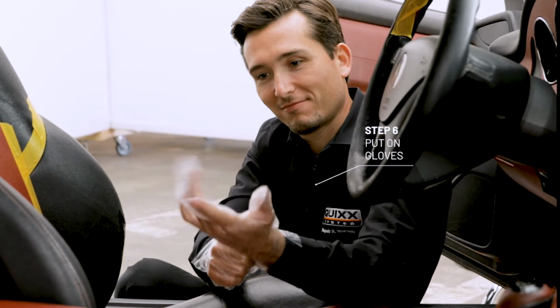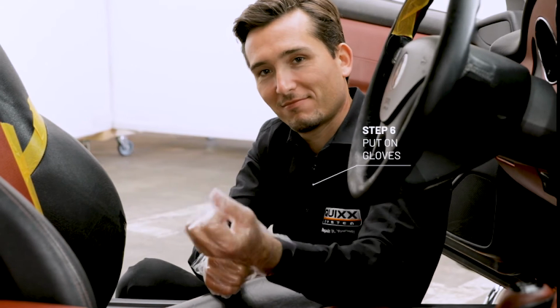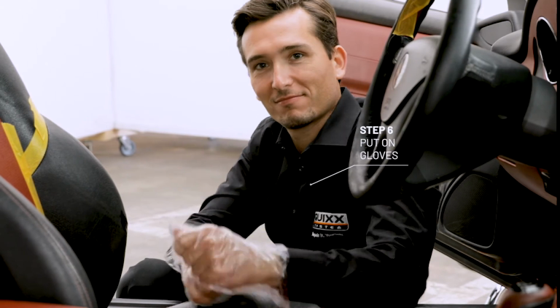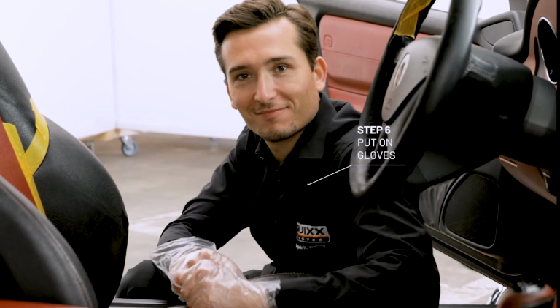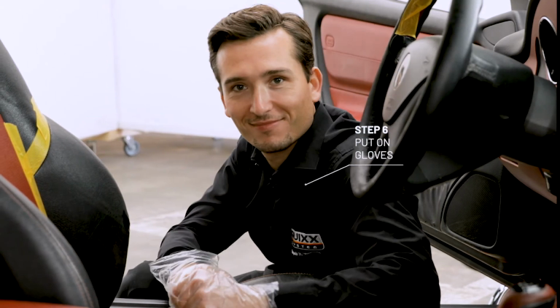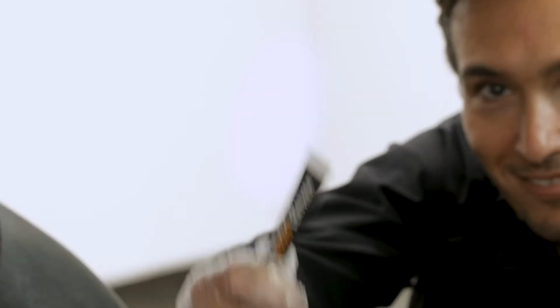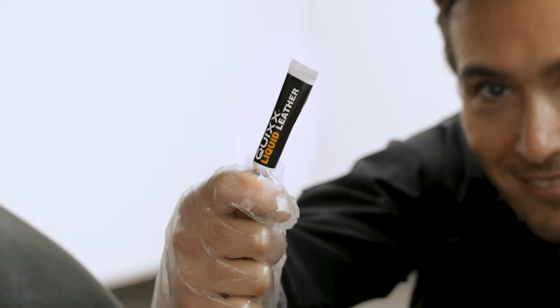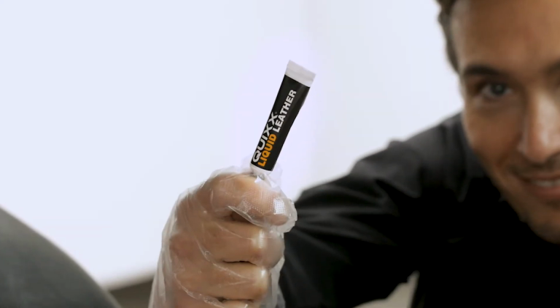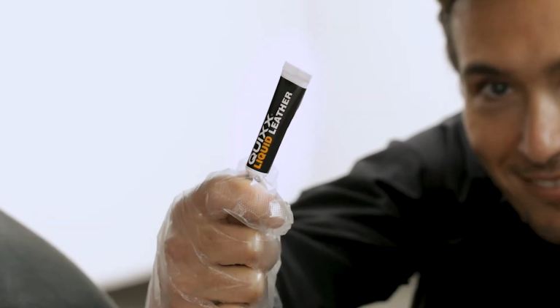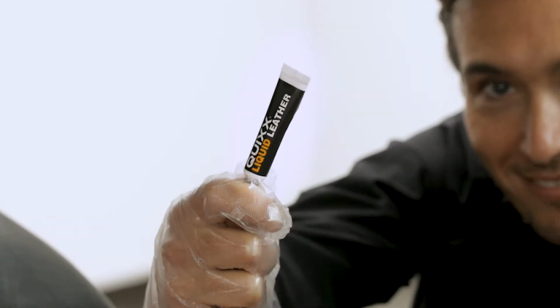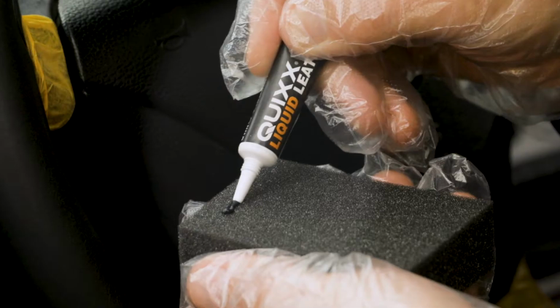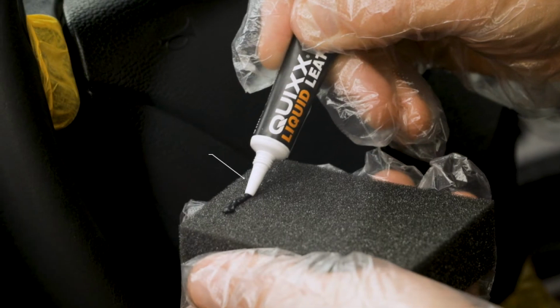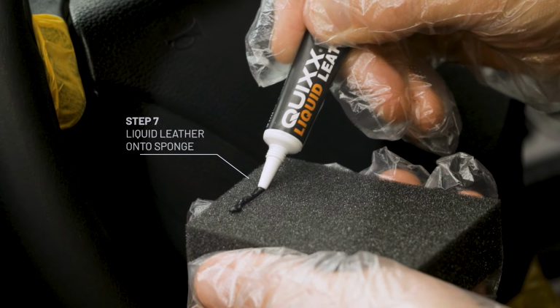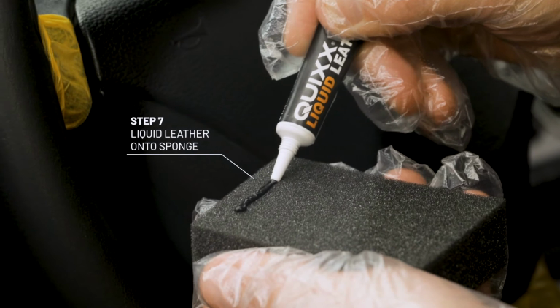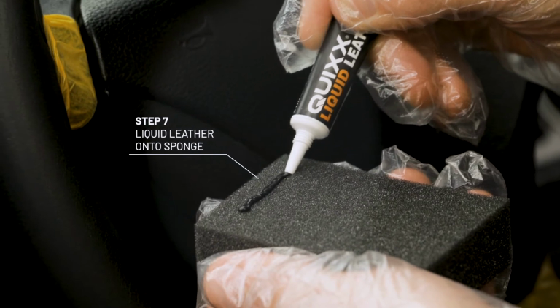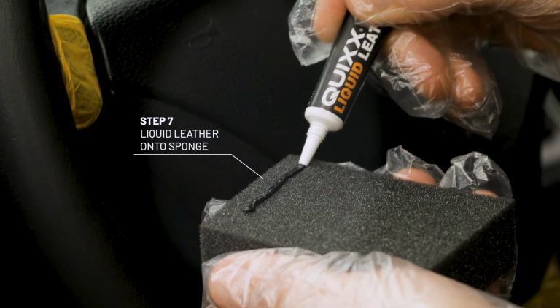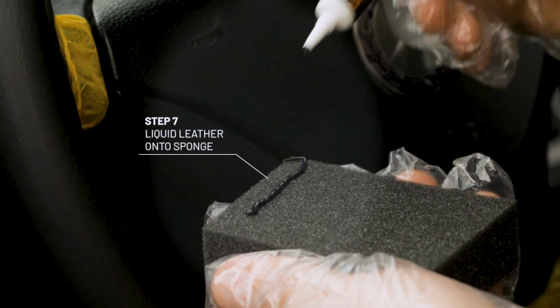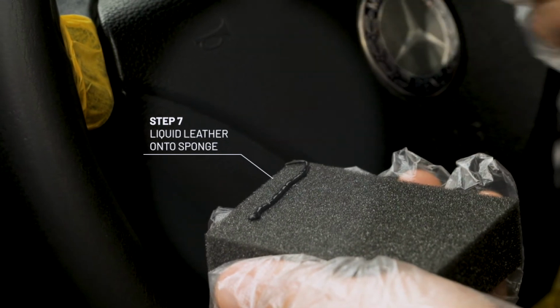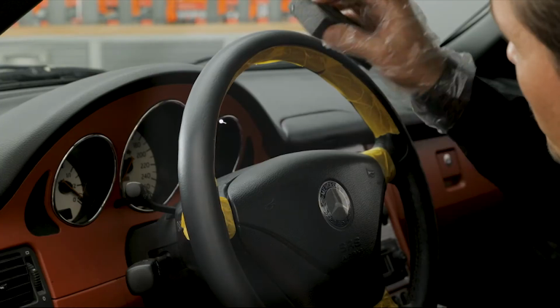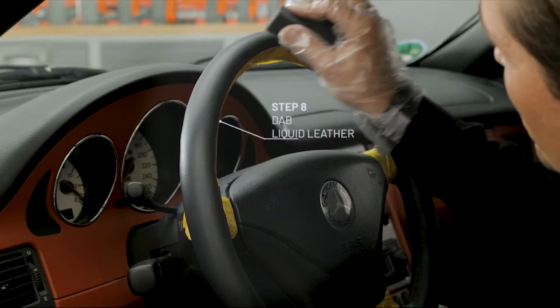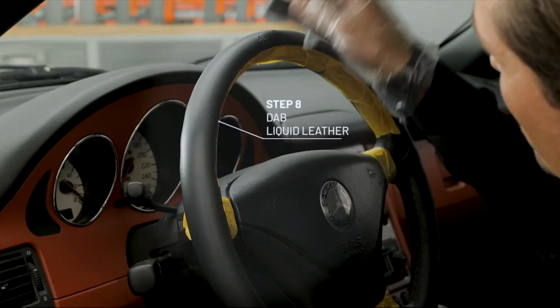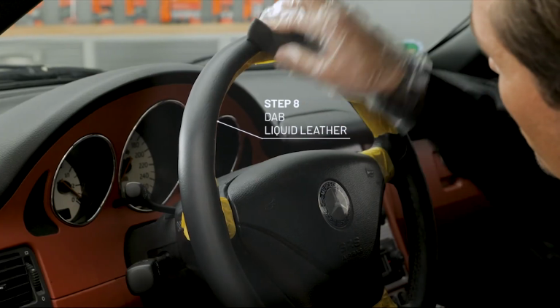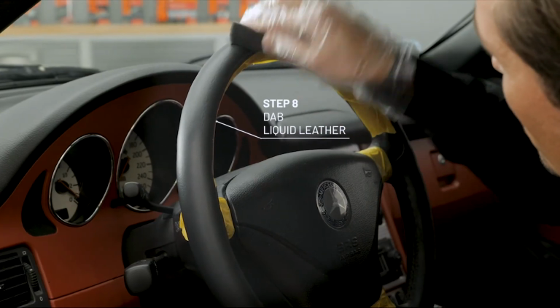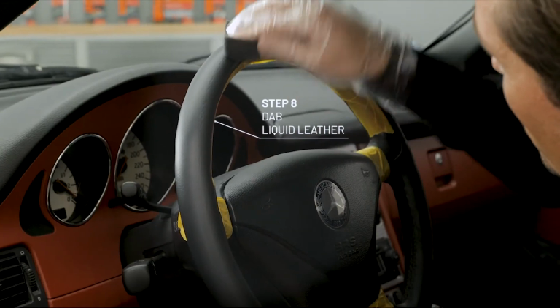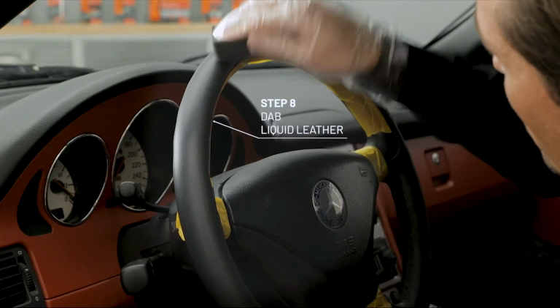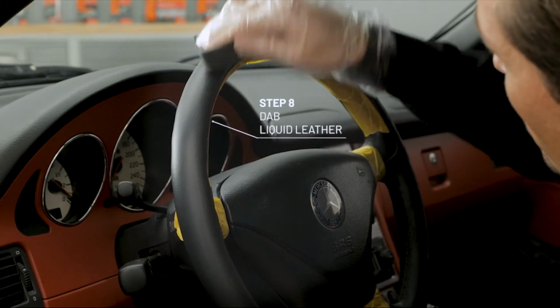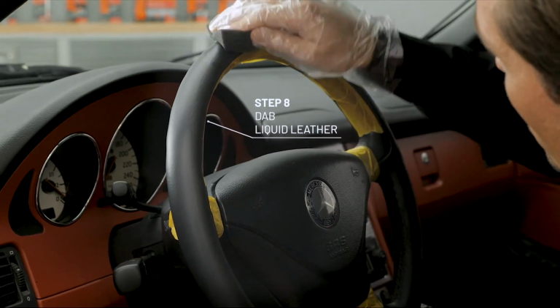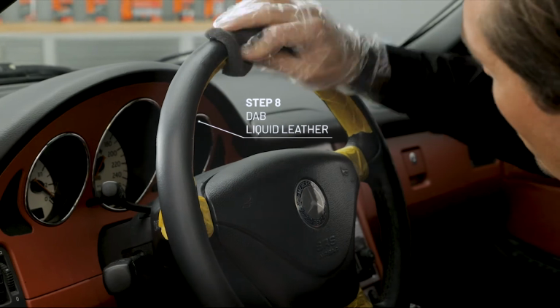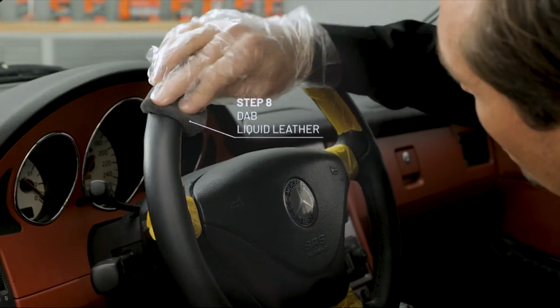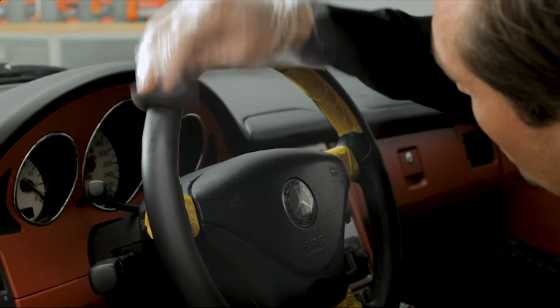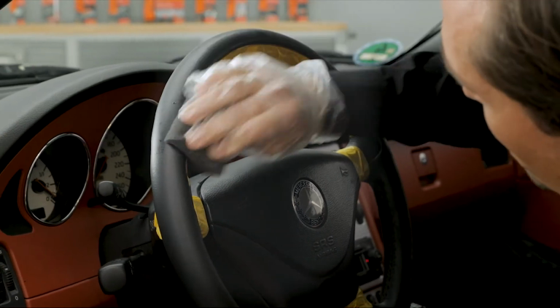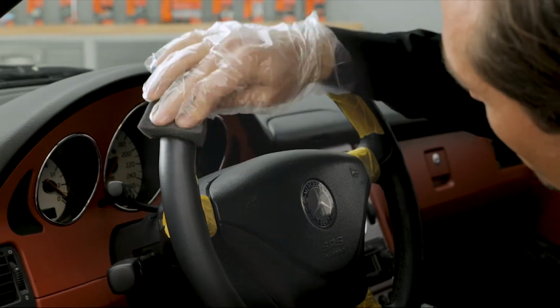Put your gloves on. Apply some liquid leather onto the sponge. Dab the affected area with the liquid leather until all scratches have disappeared.